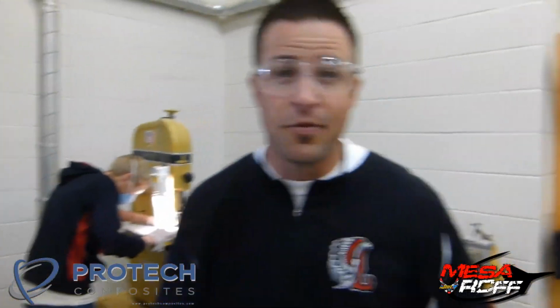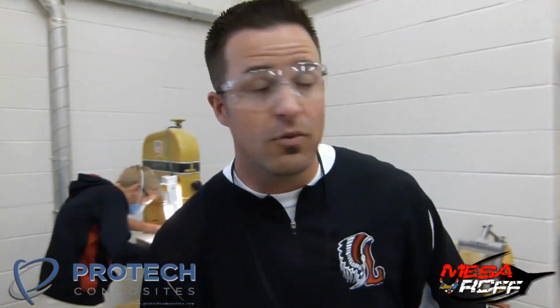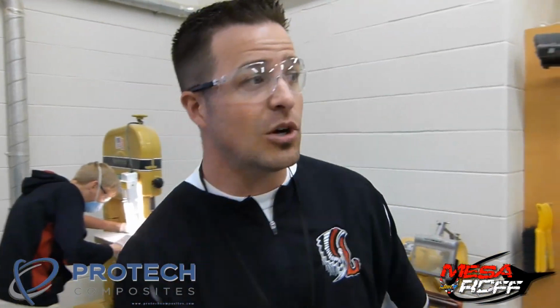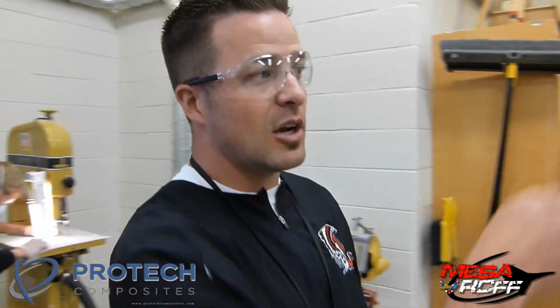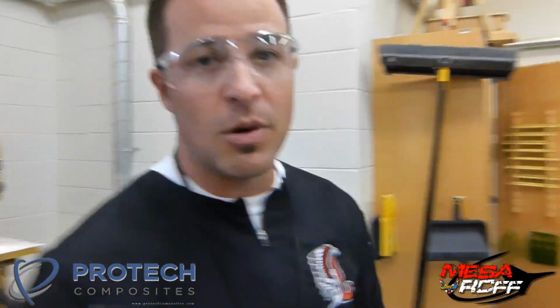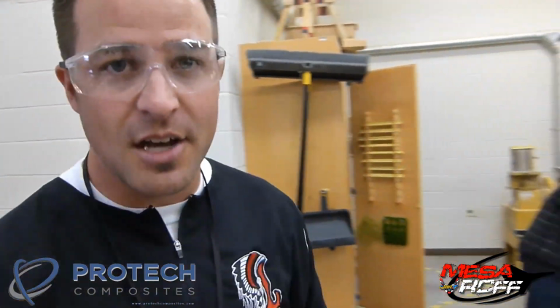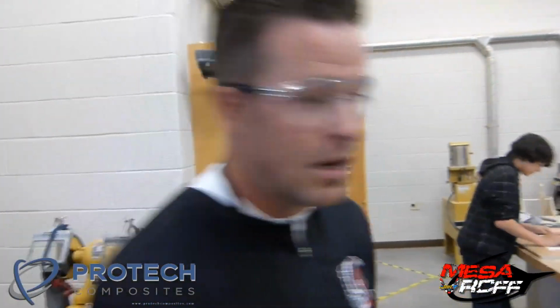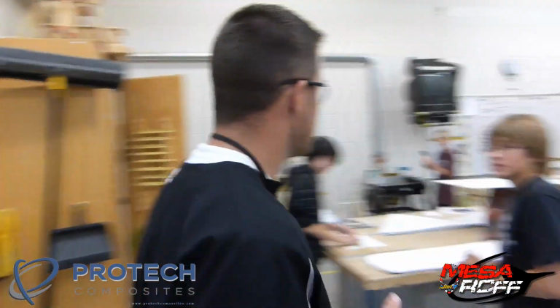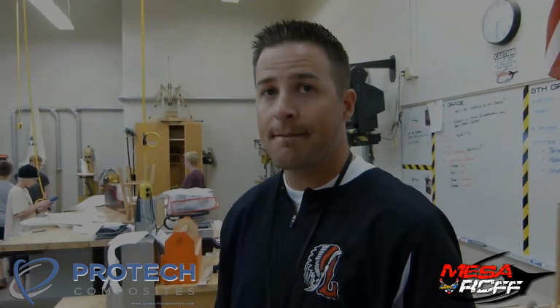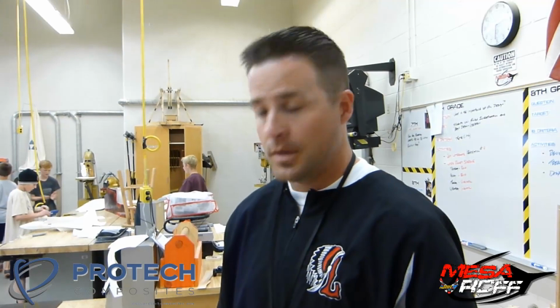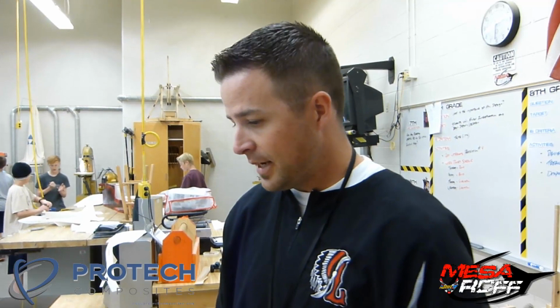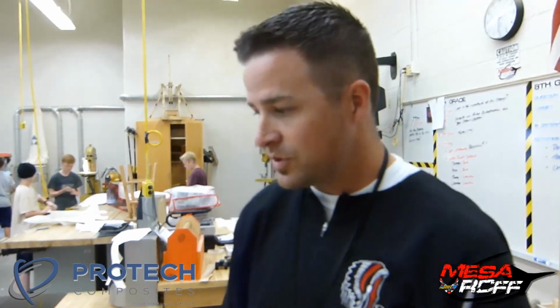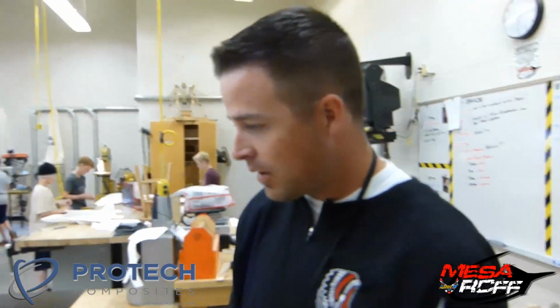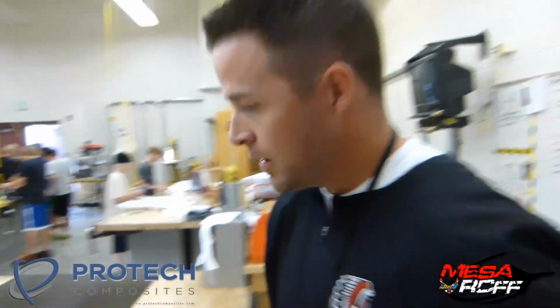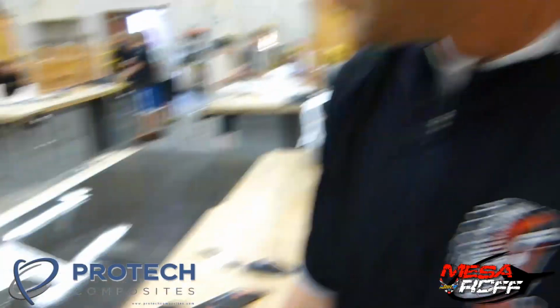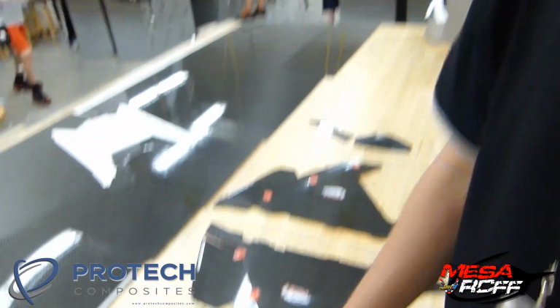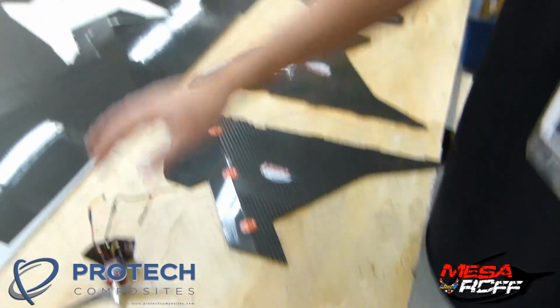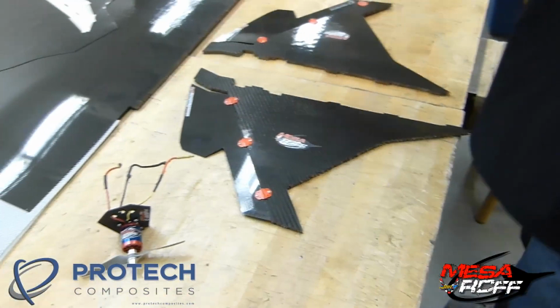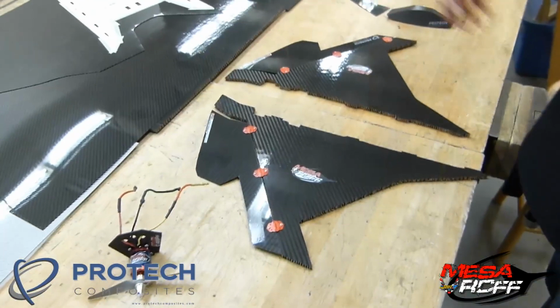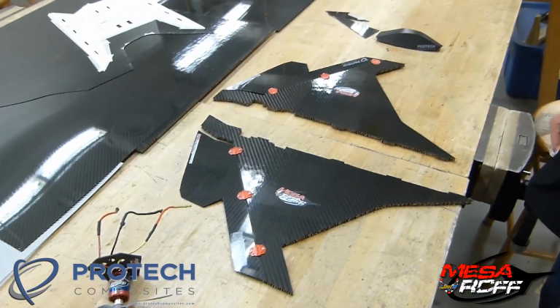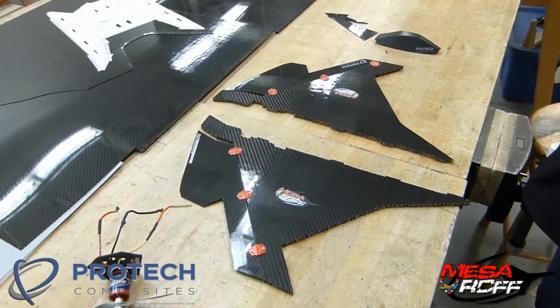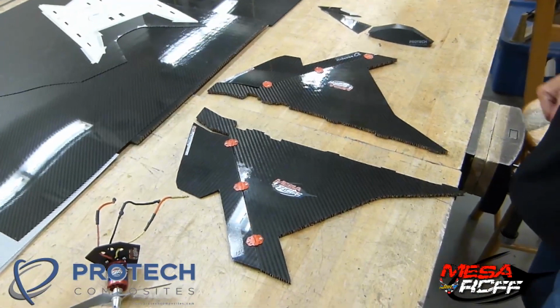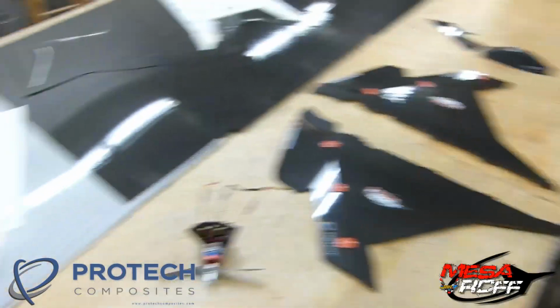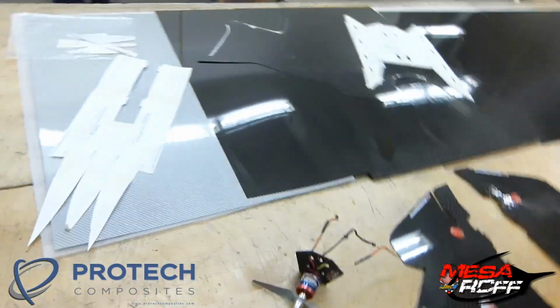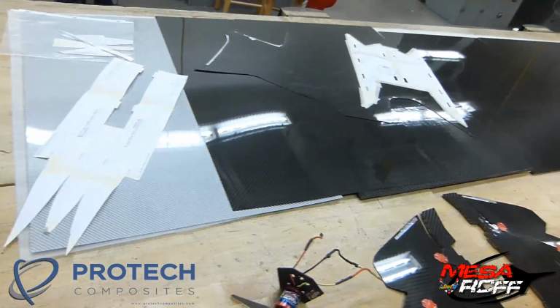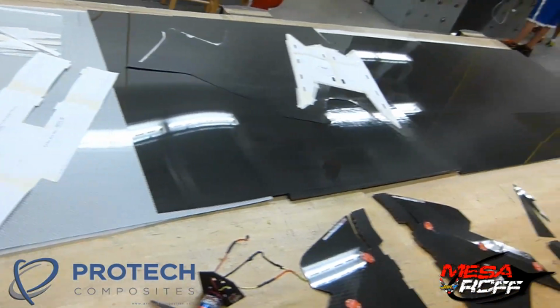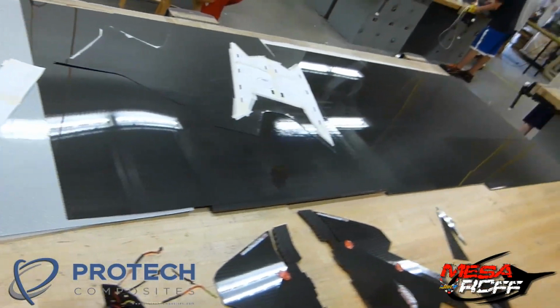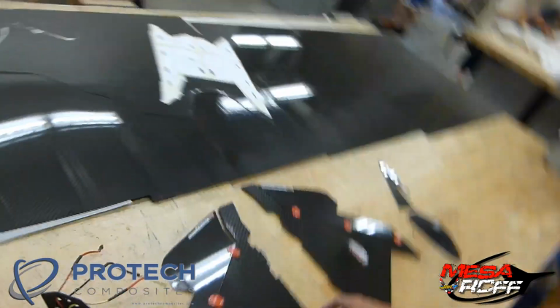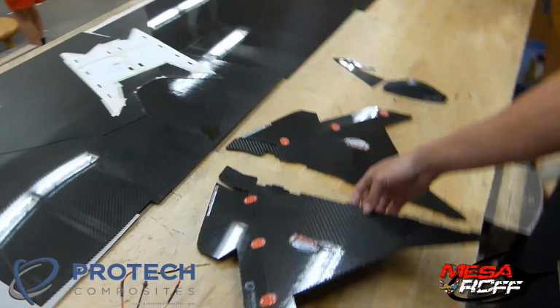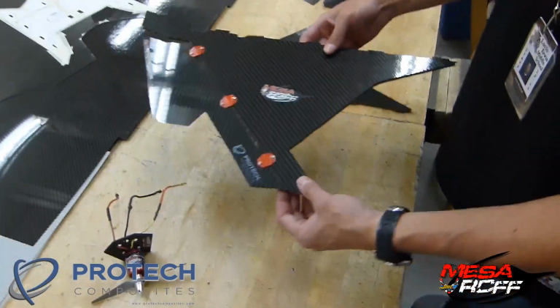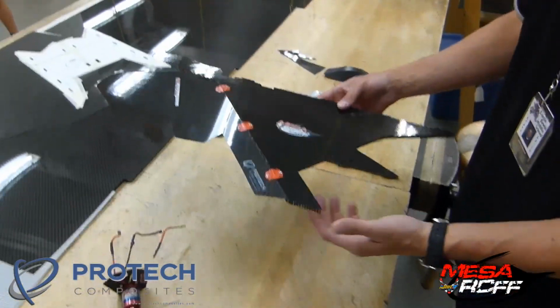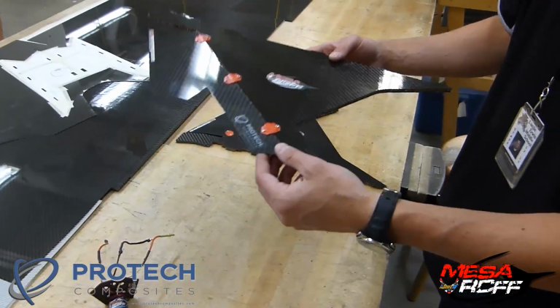Let's go over here and I'll show you what we've got done already. So far, you can see these are the pieces that Potex gave us. The ones that we were able to do so far are the main wings of the Wolverine.